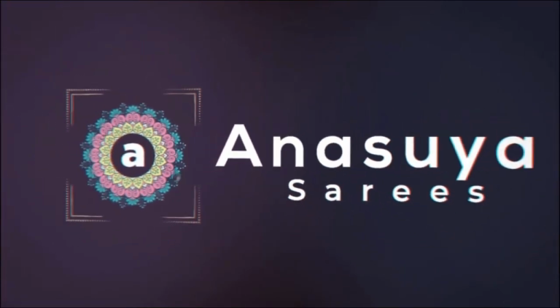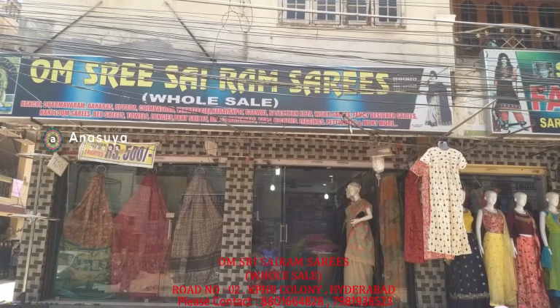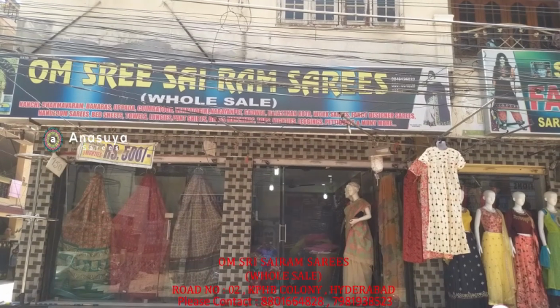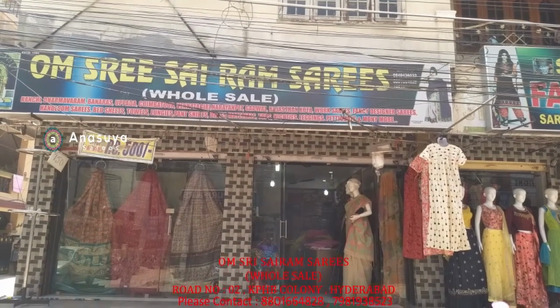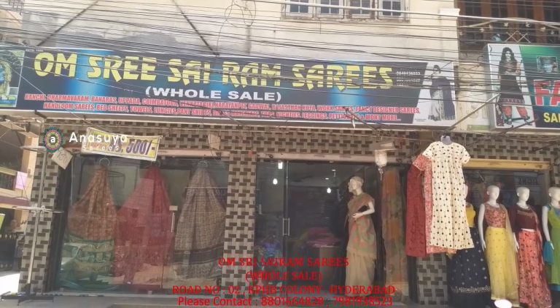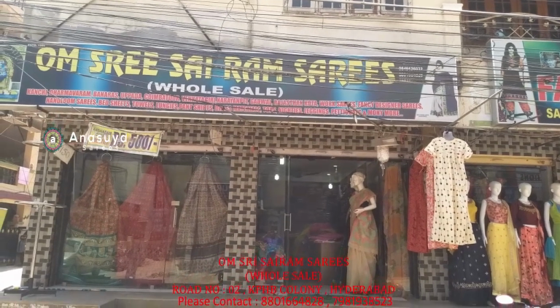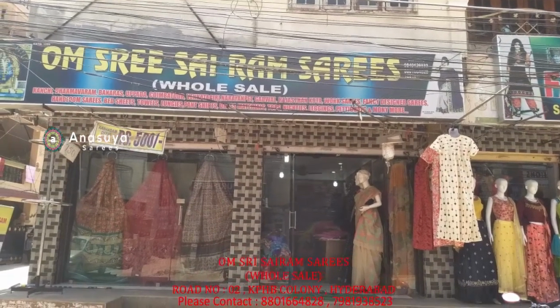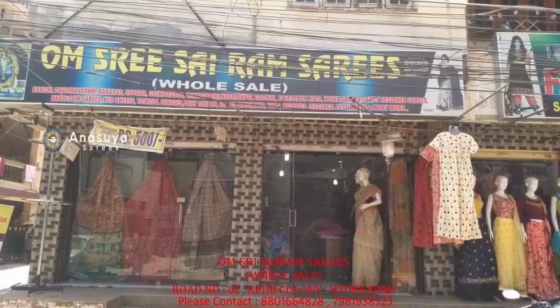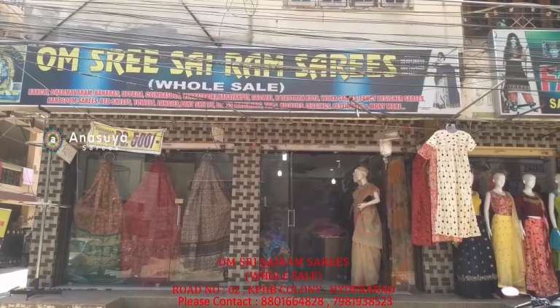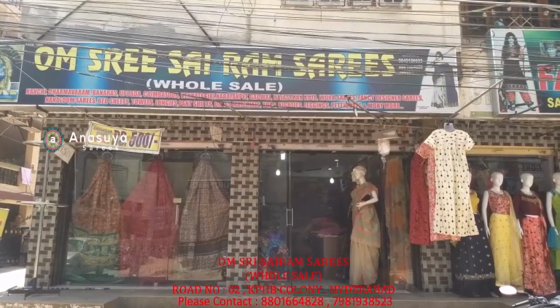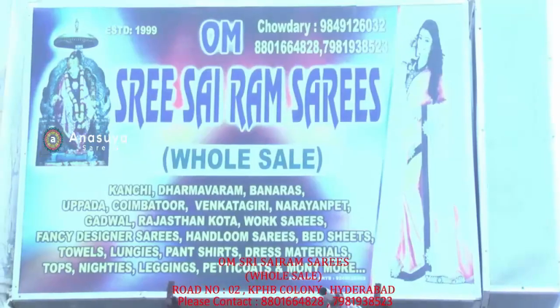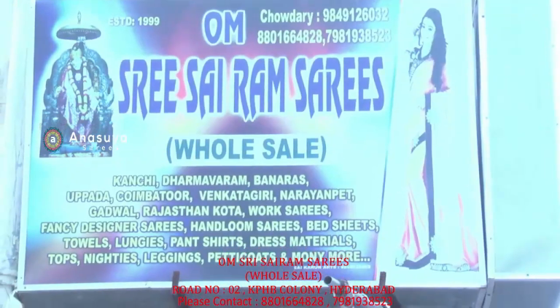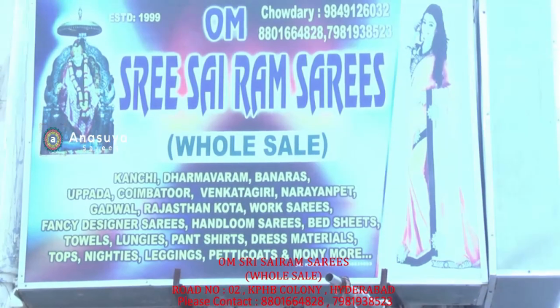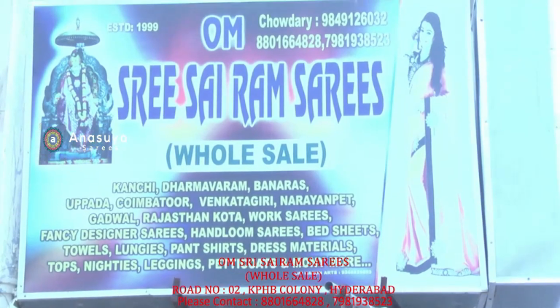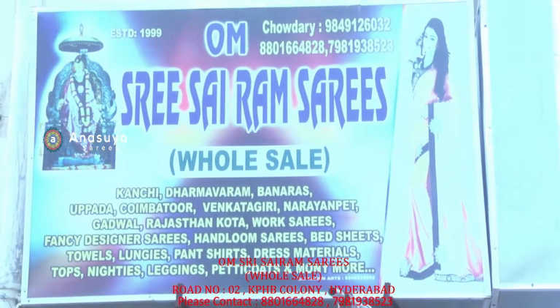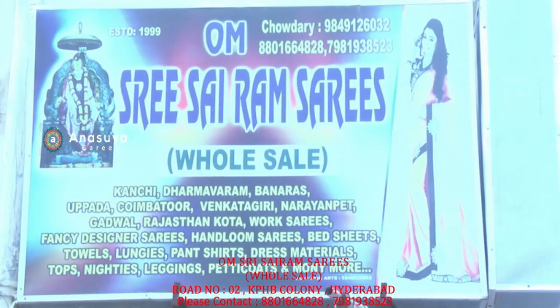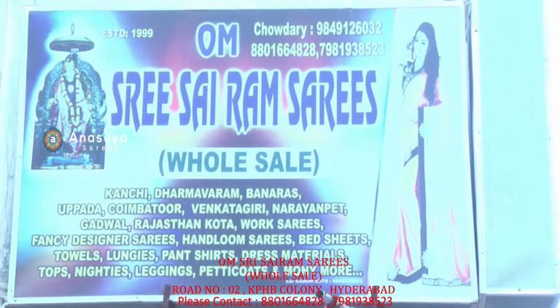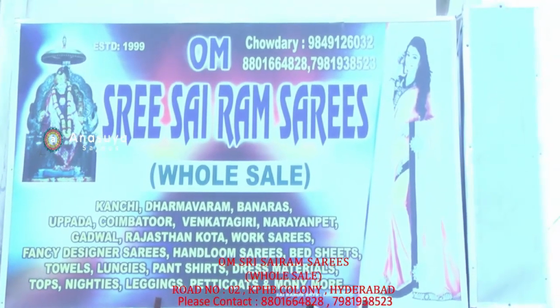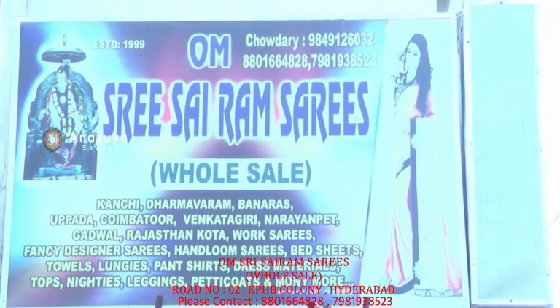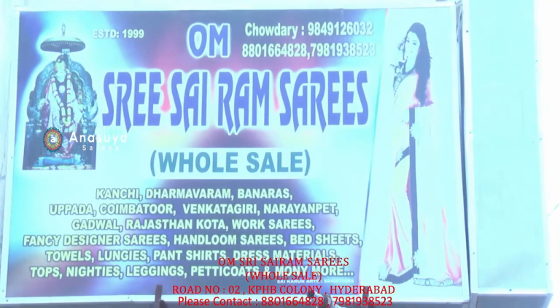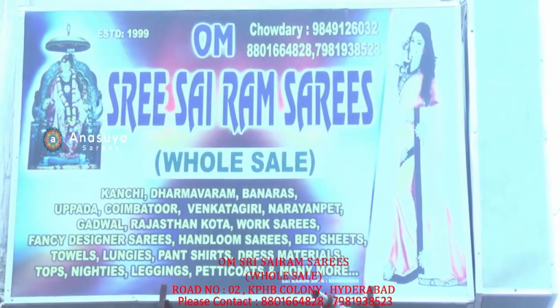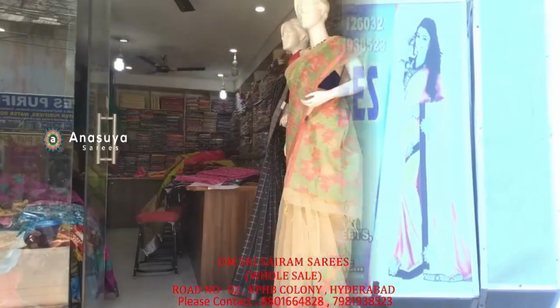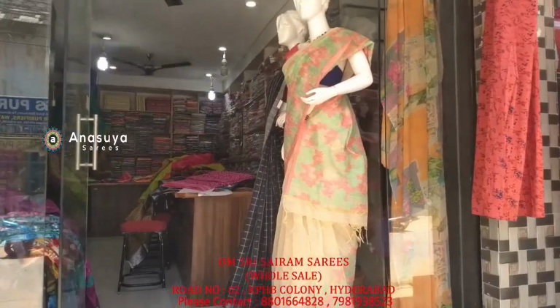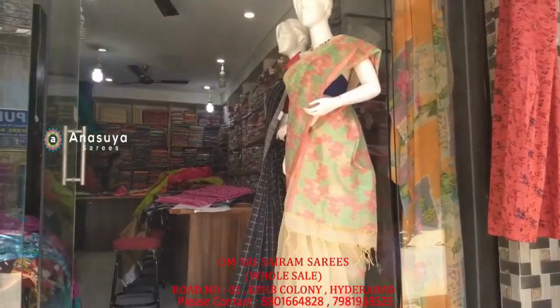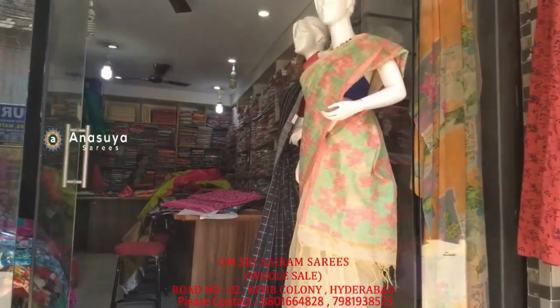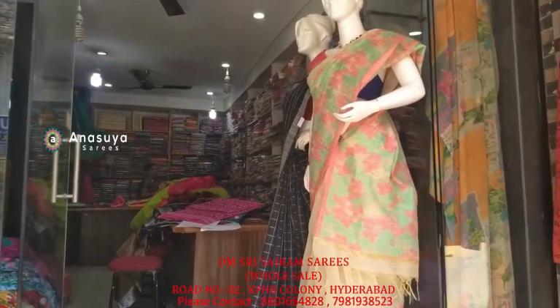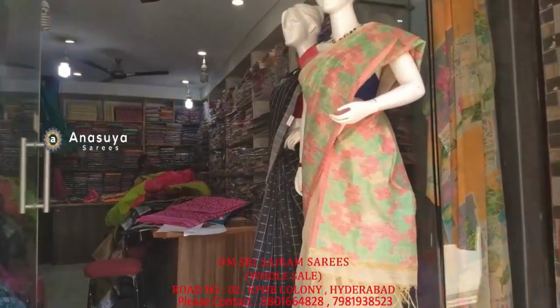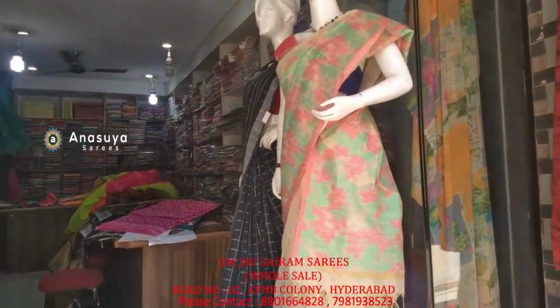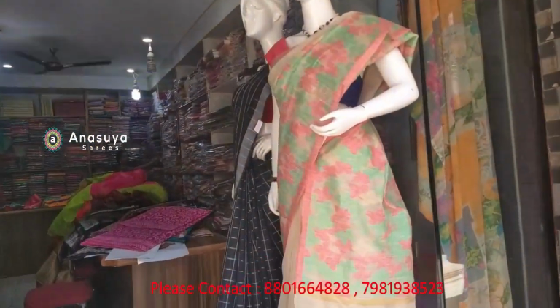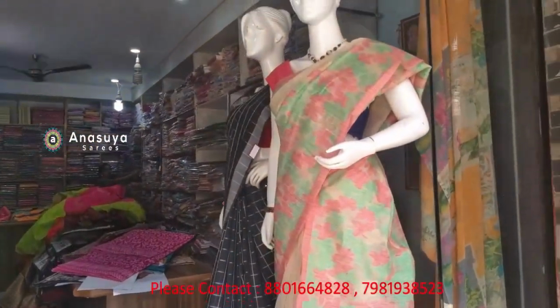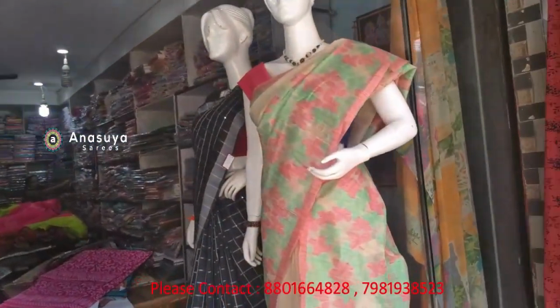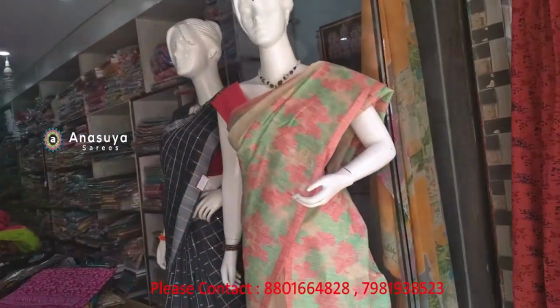Hello and welcome to Om Shri Sairam Sairis. If you are on the Om Shri Sairam Sairis channel, you can subscribe to the Om Shri Sairam Sairis shop.